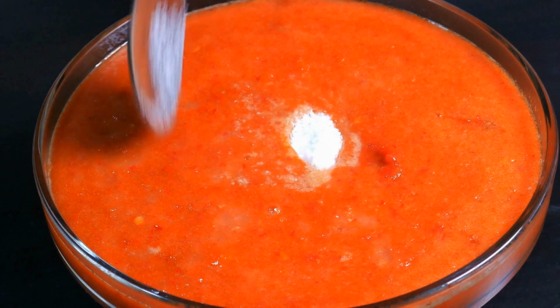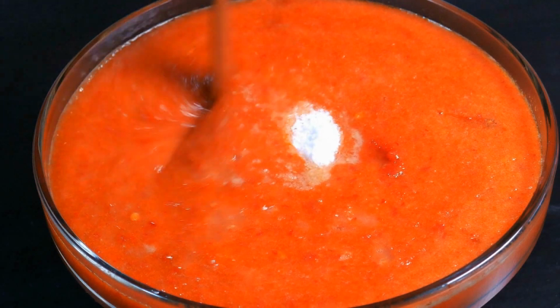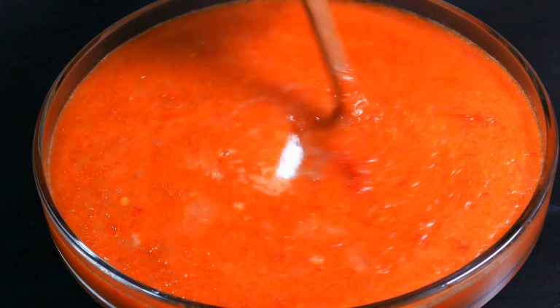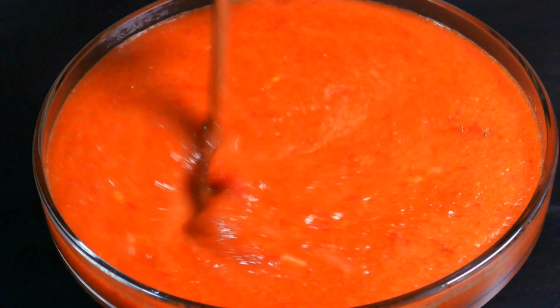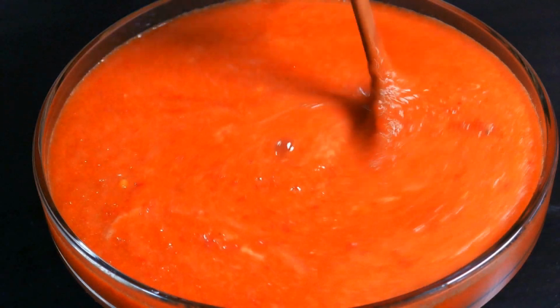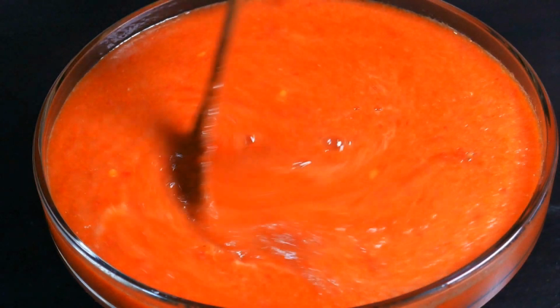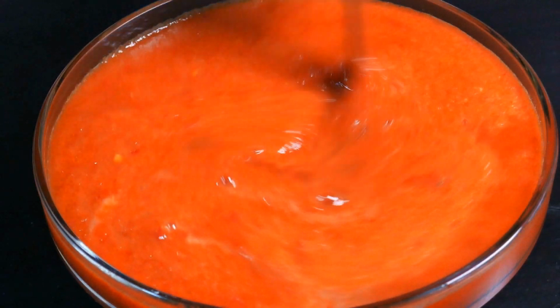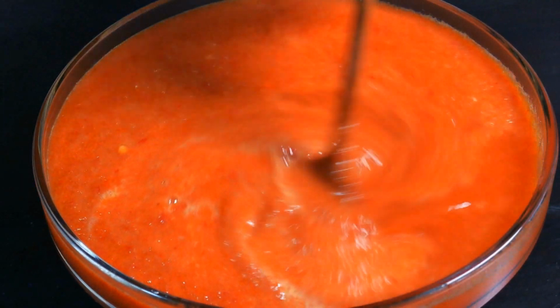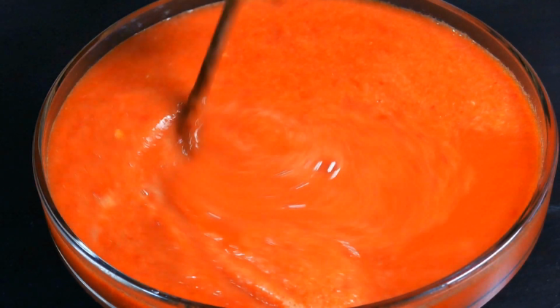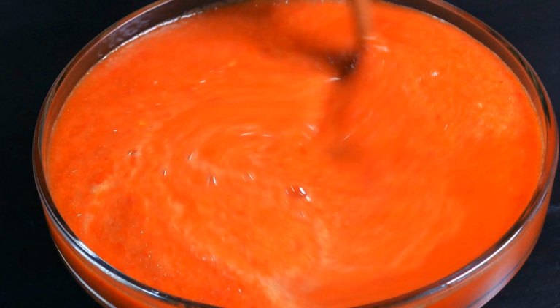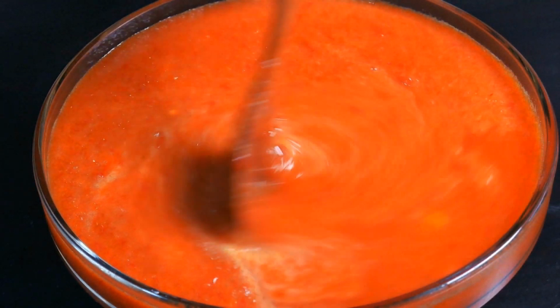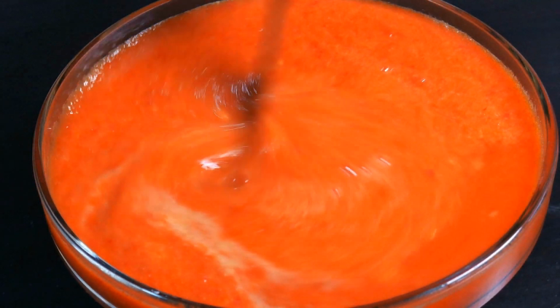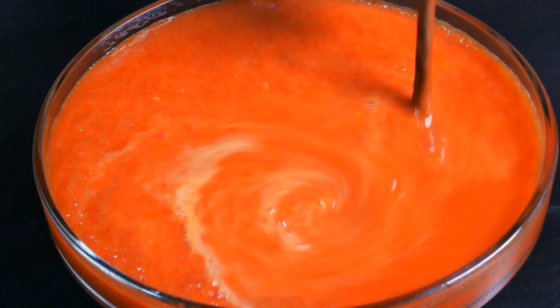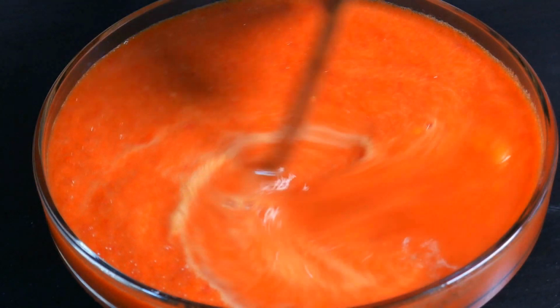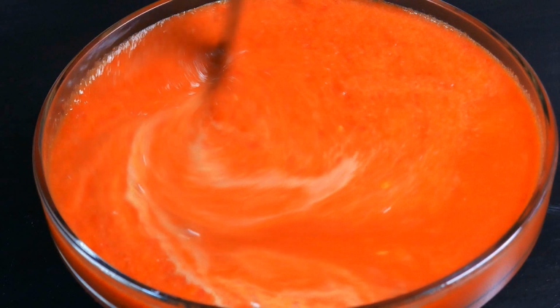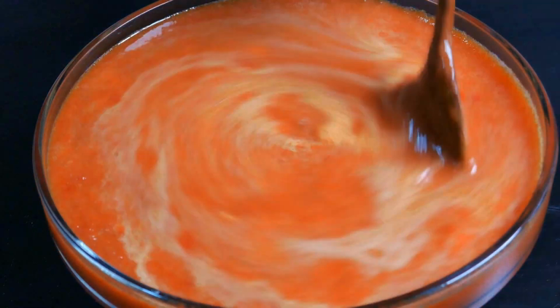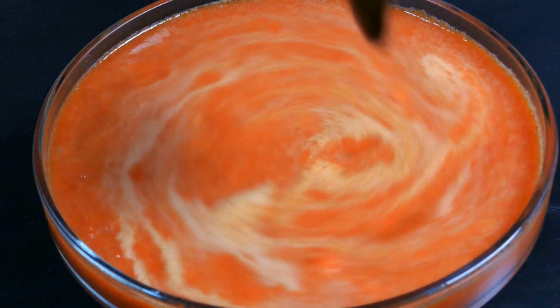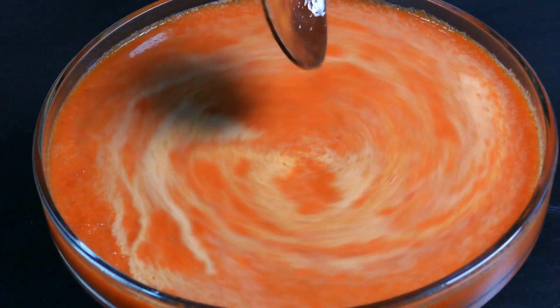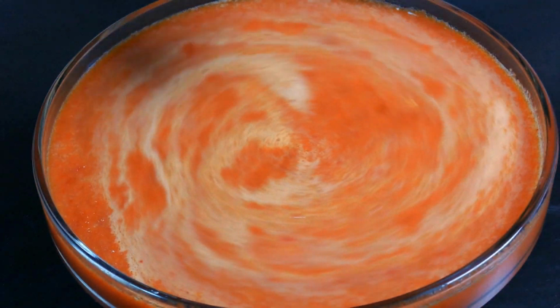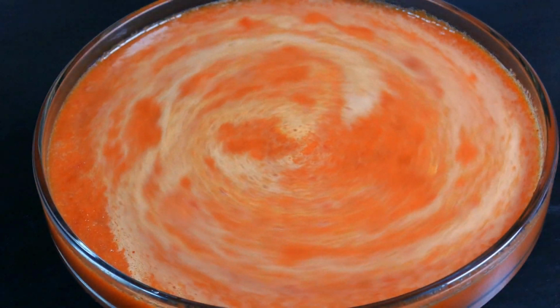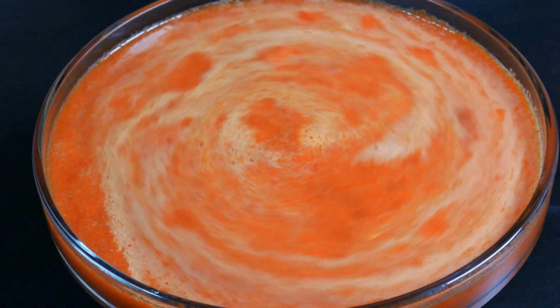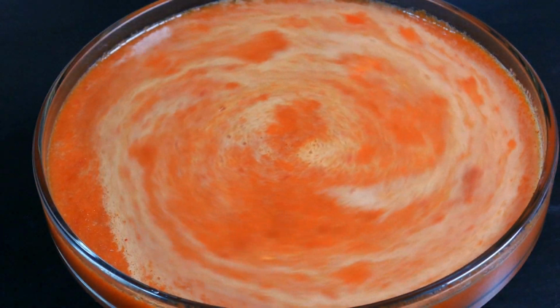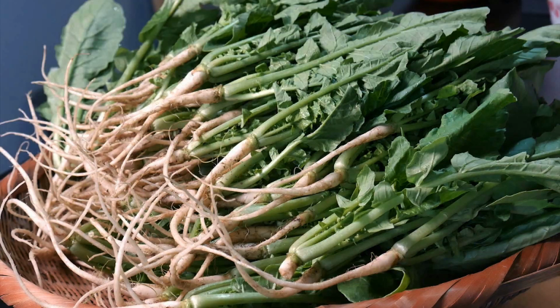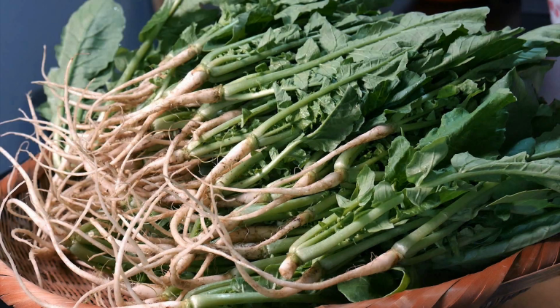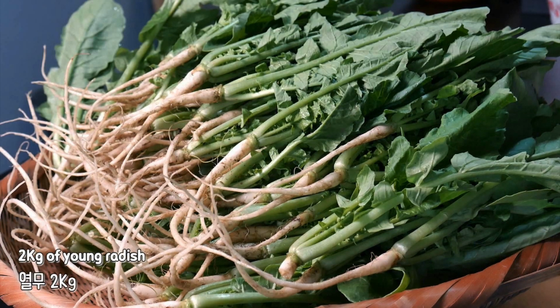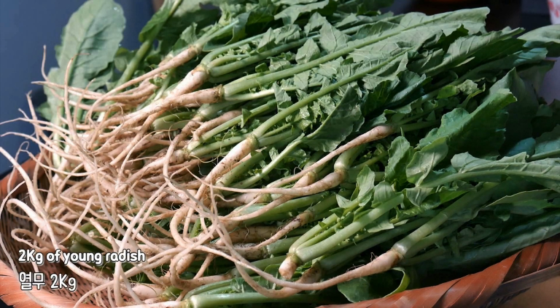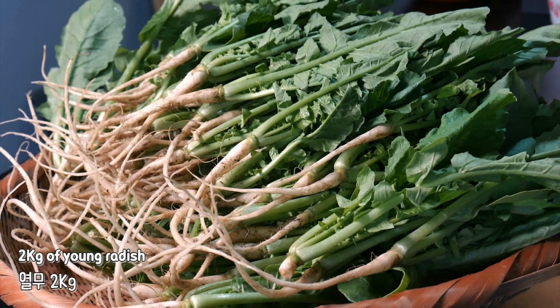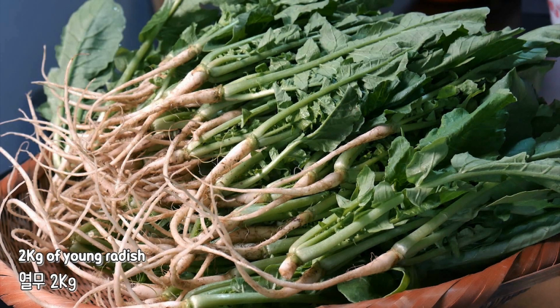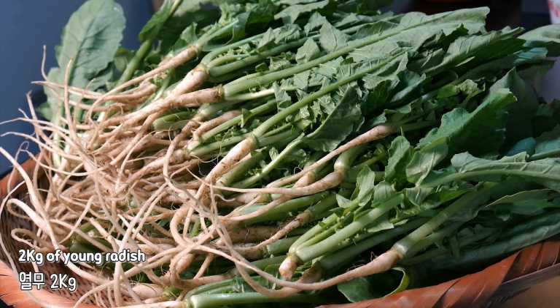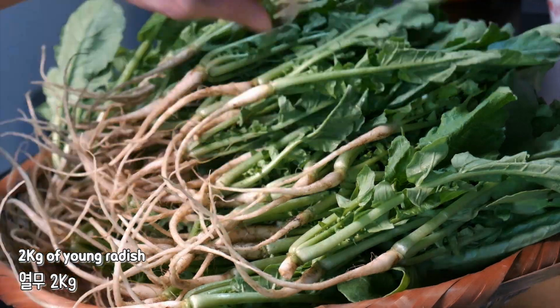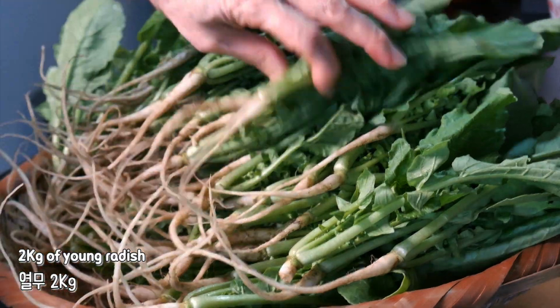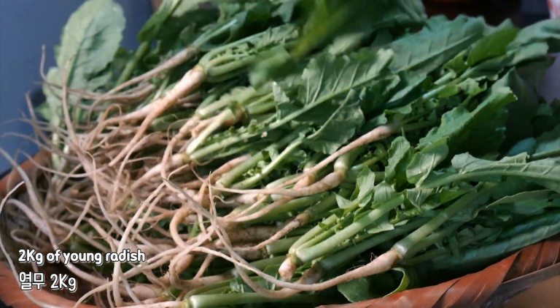I will put the egg in a little bit. I will add the egg.